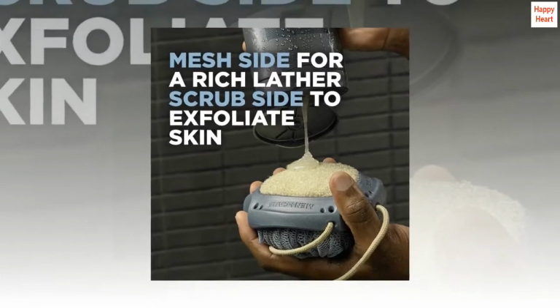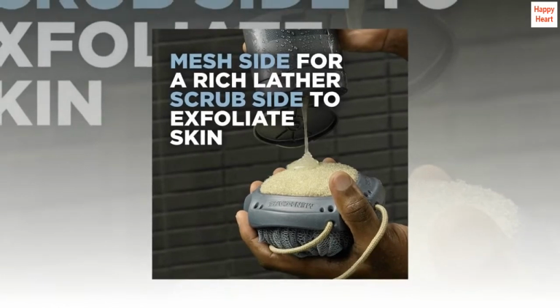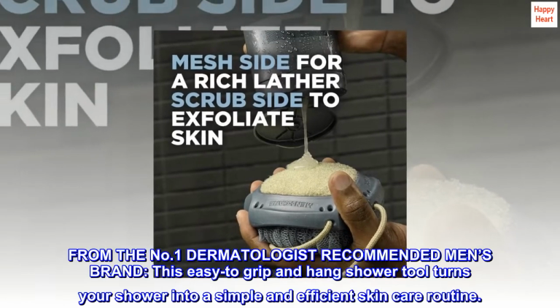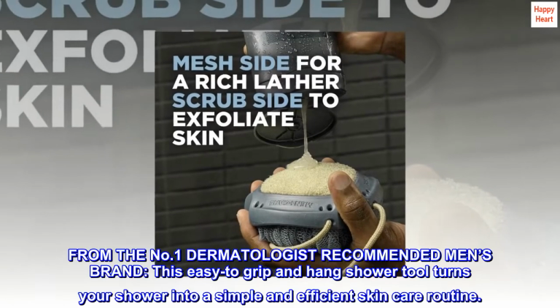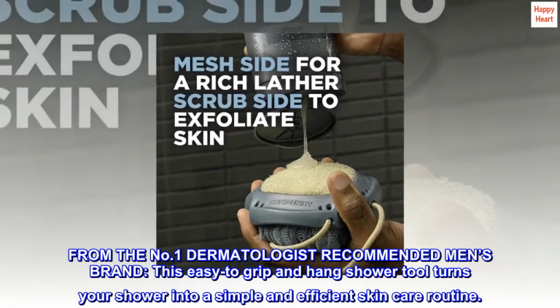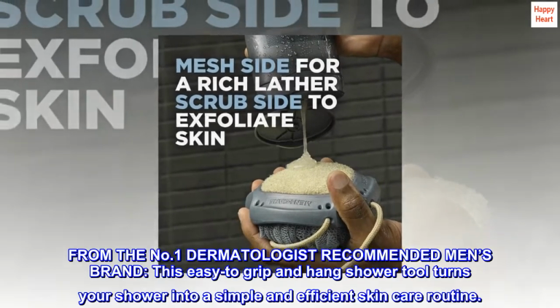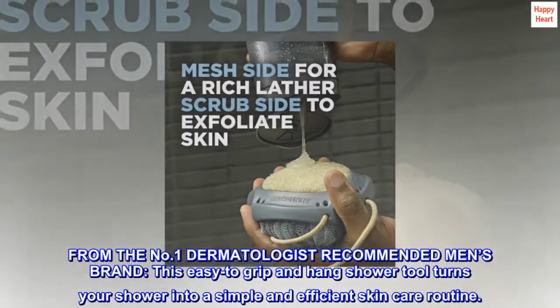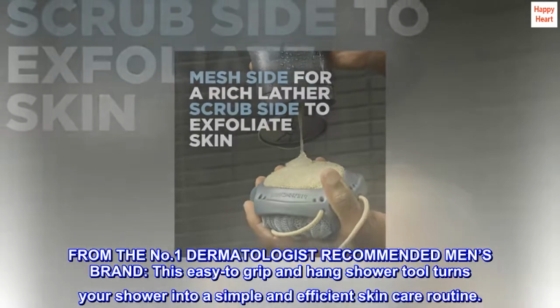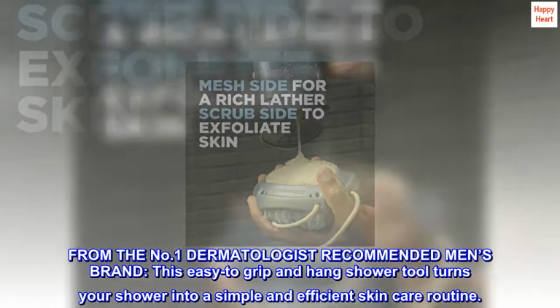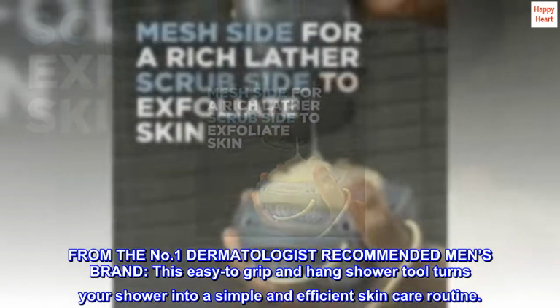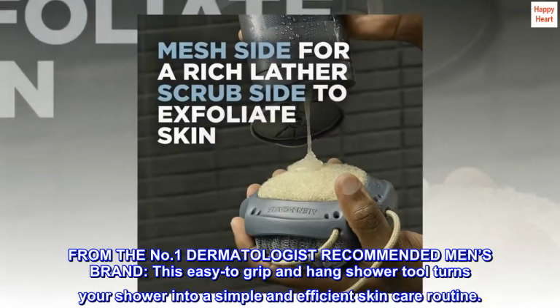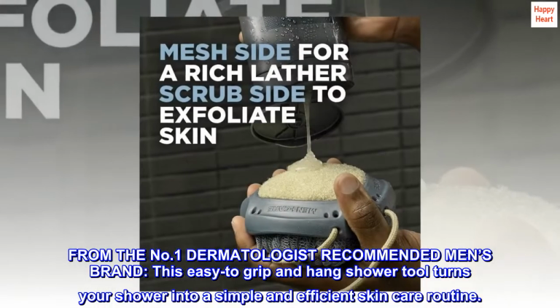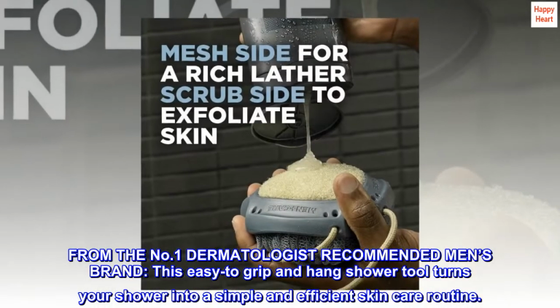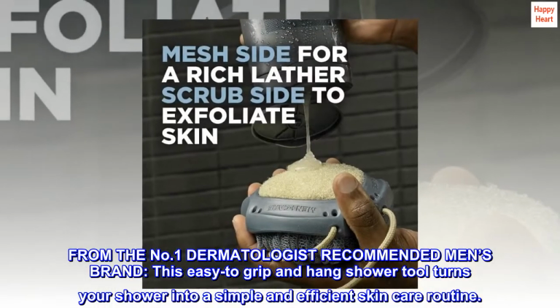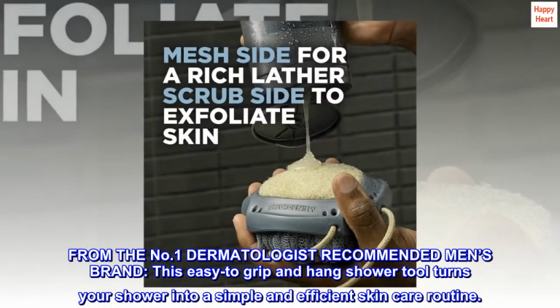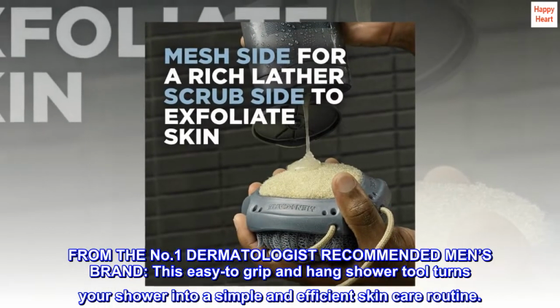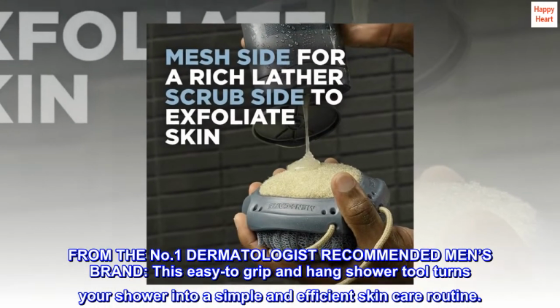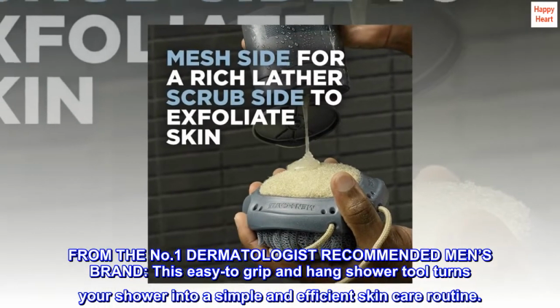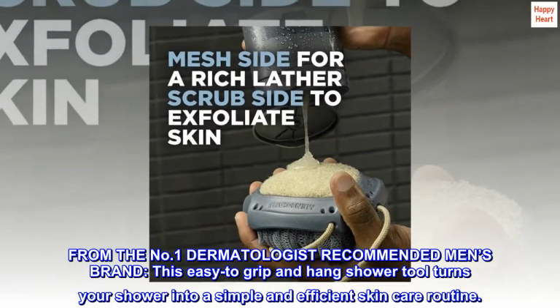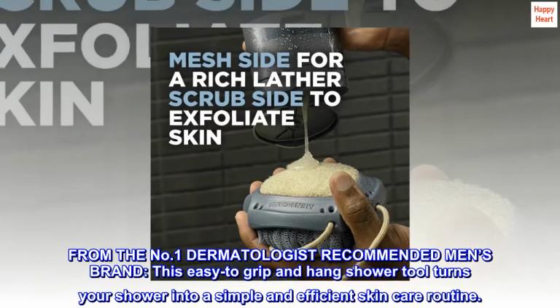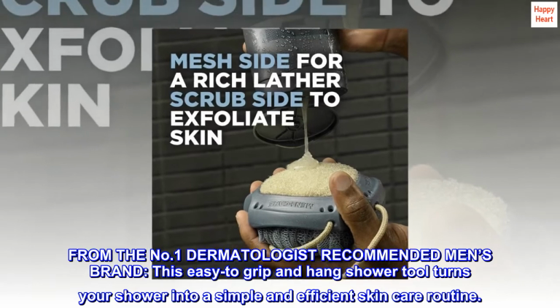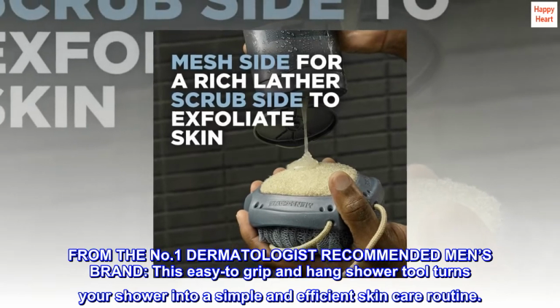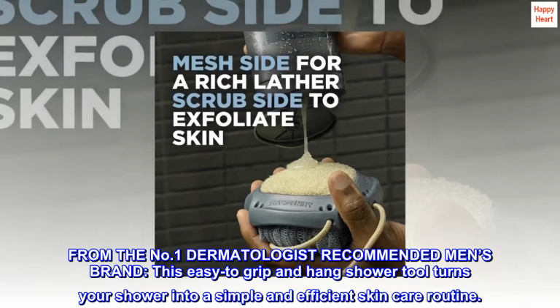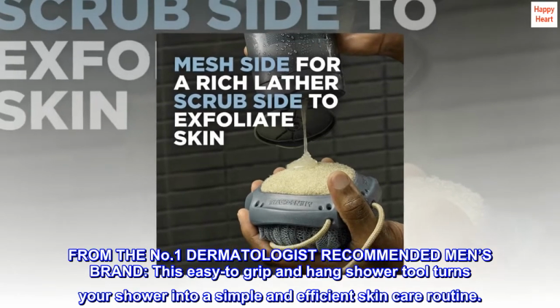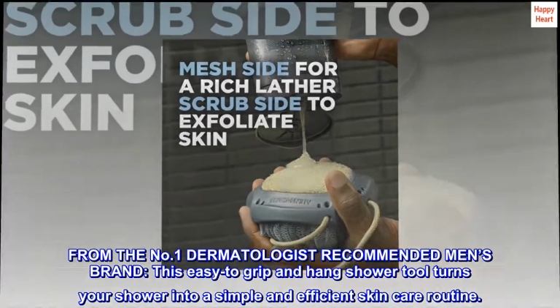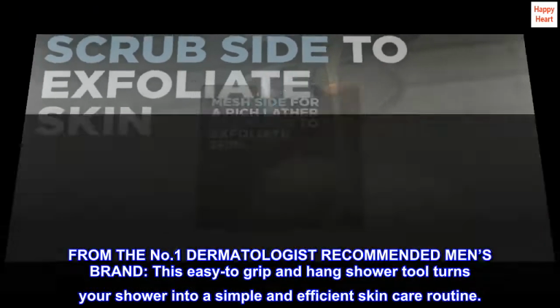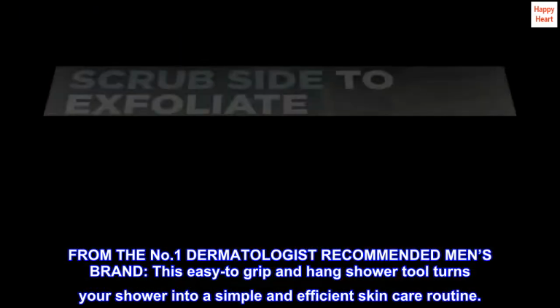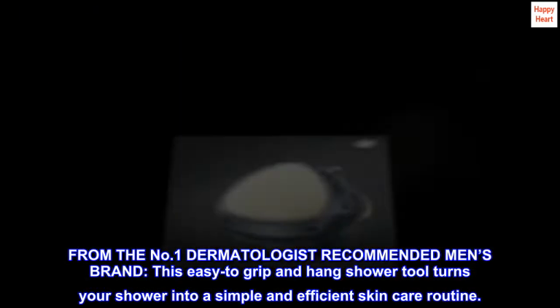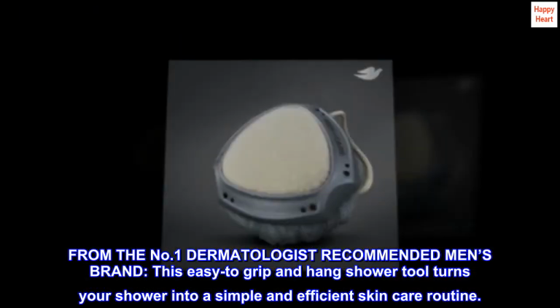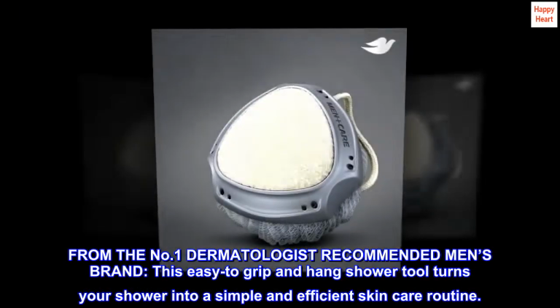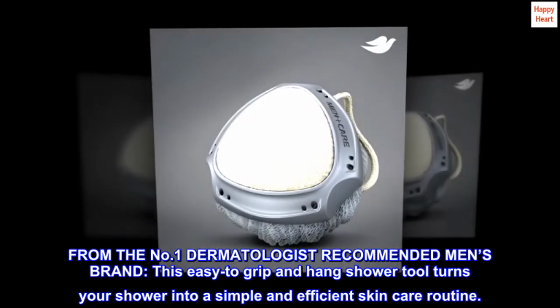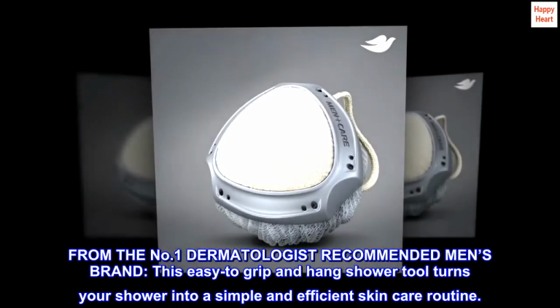From the No.1 Dermatologist Recommended Men's Brand, this easy-to-grip and hang shower tool turns your shower into a simple and efficient skin care routine.